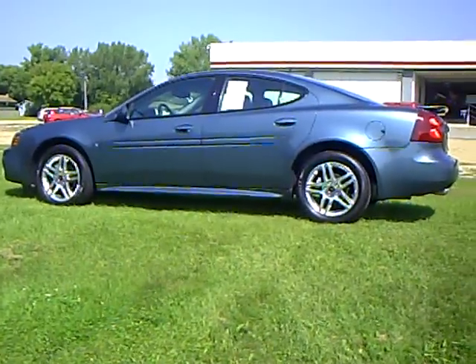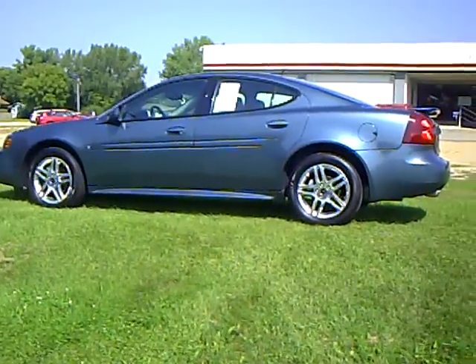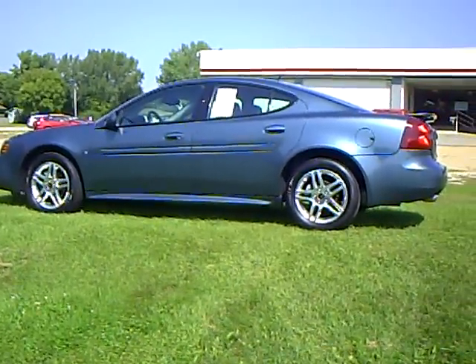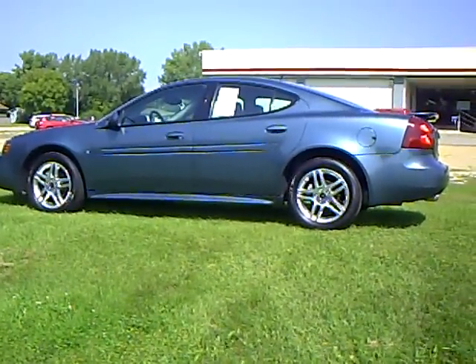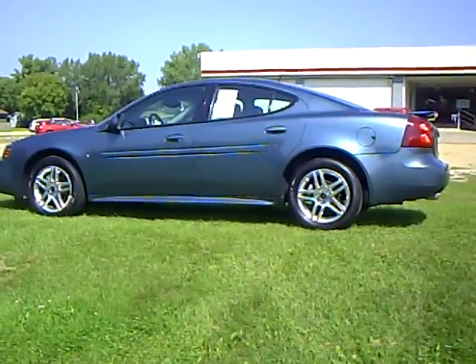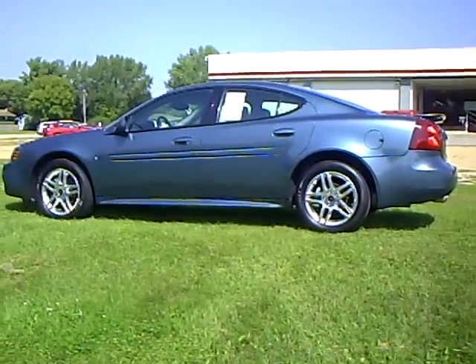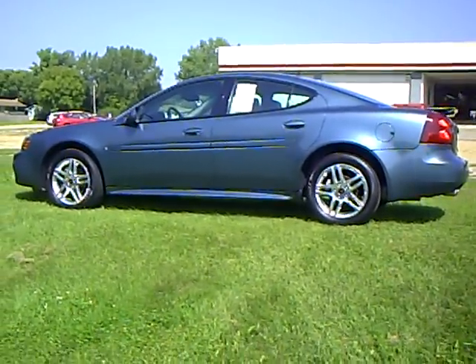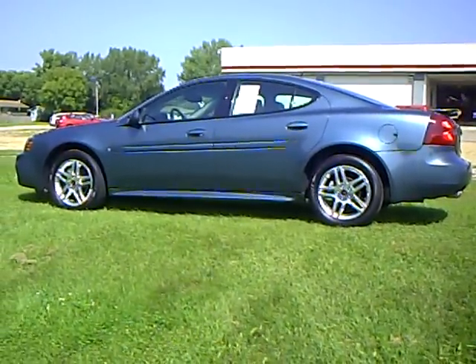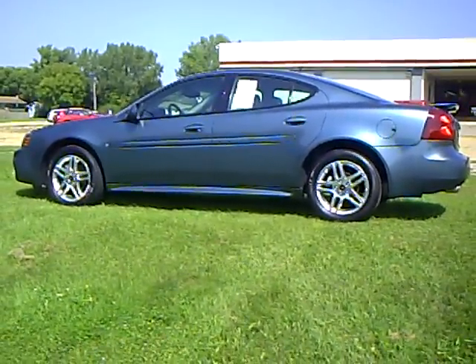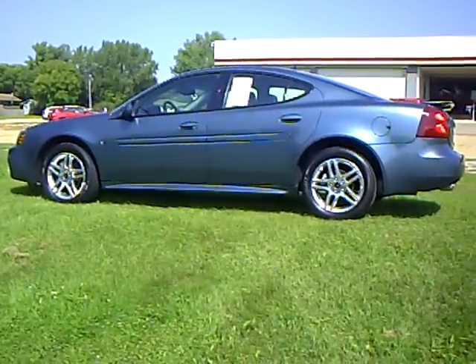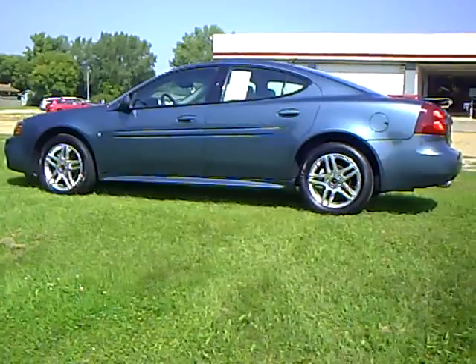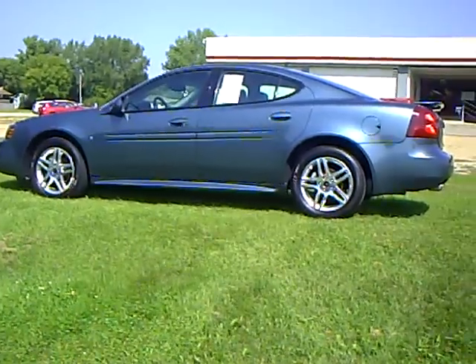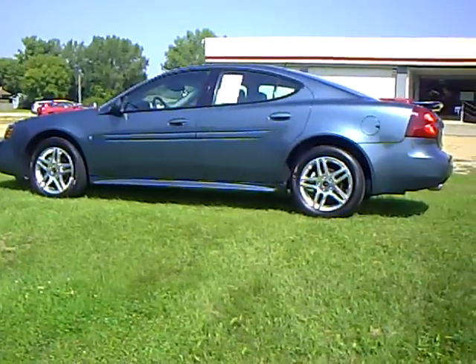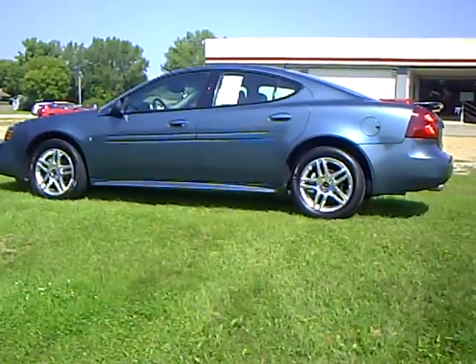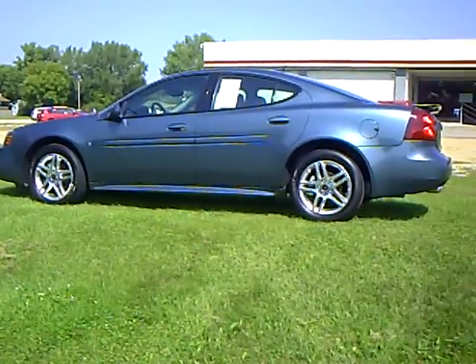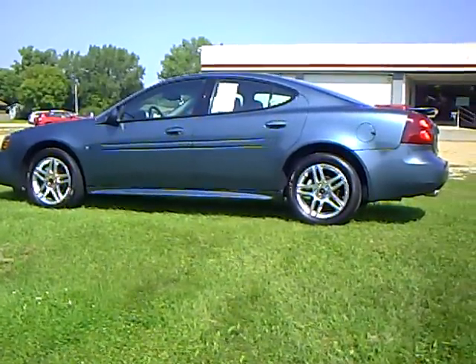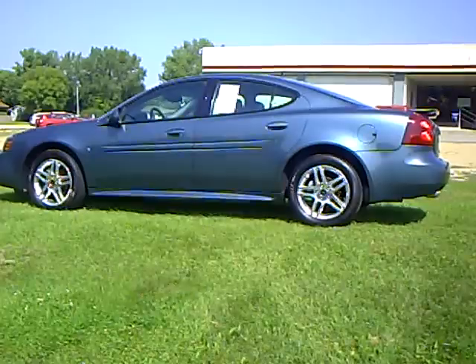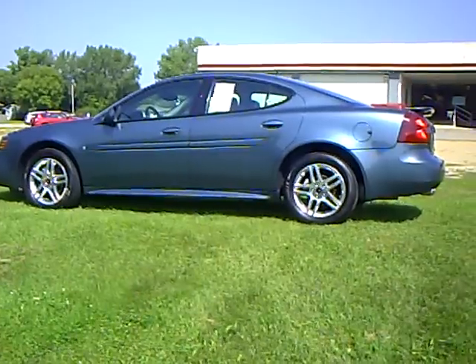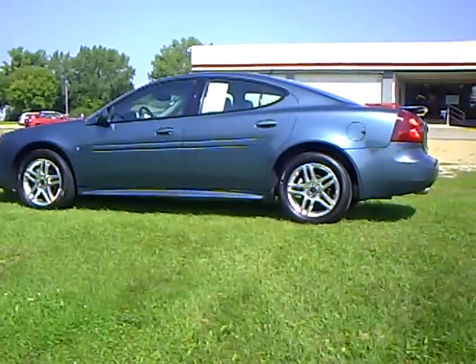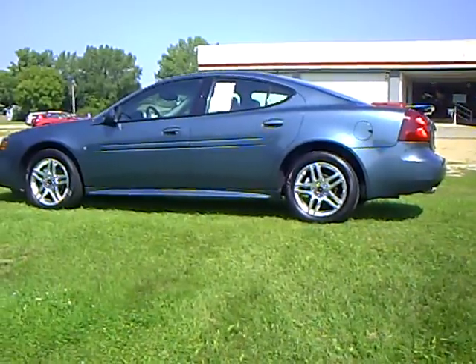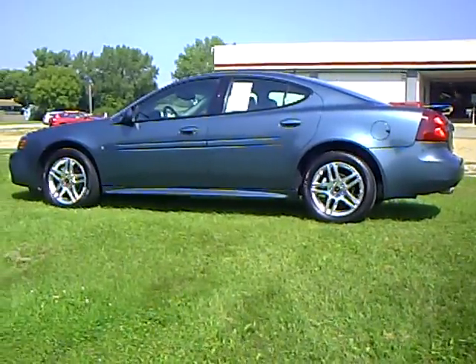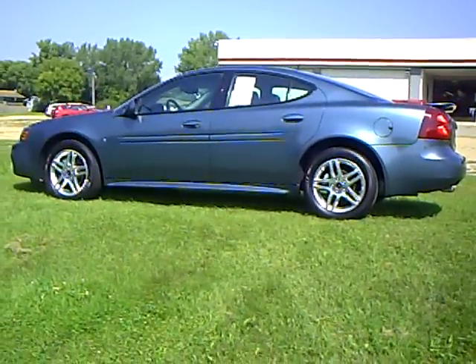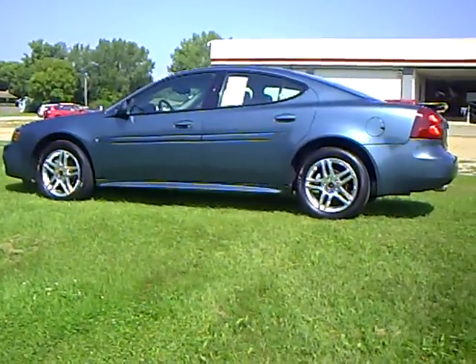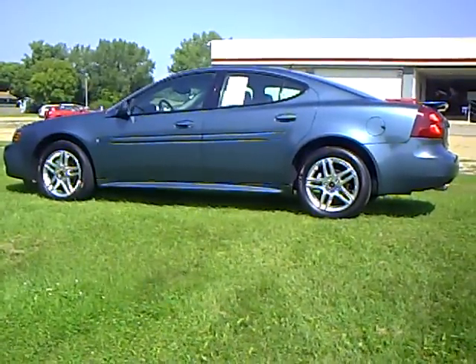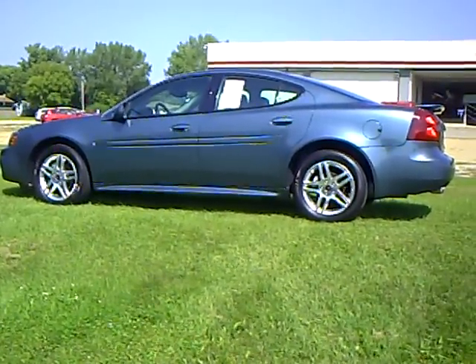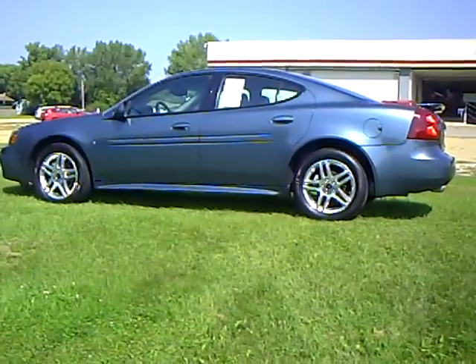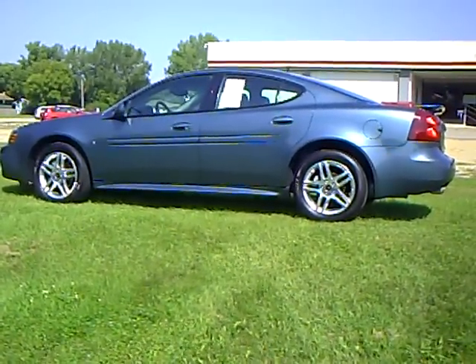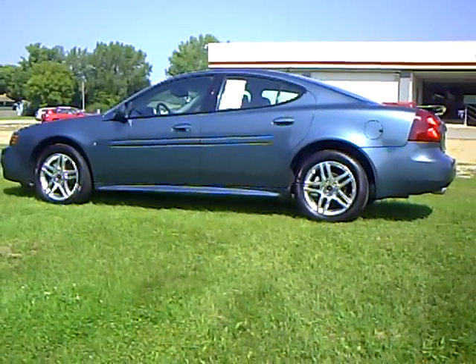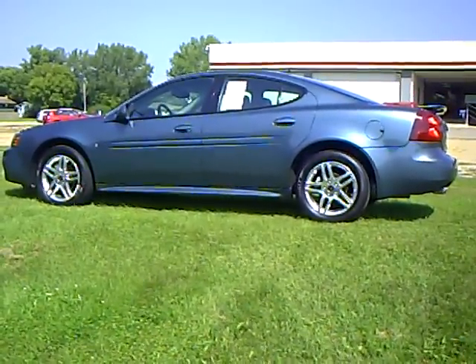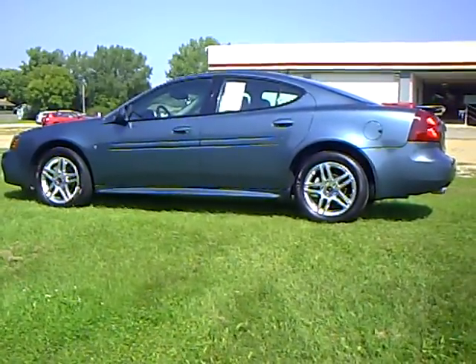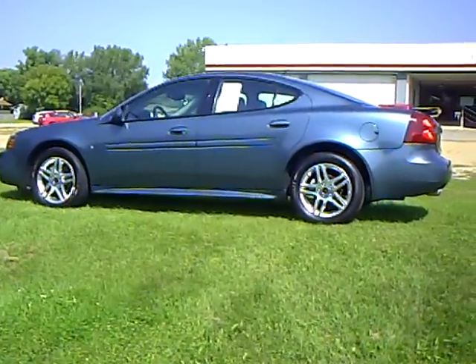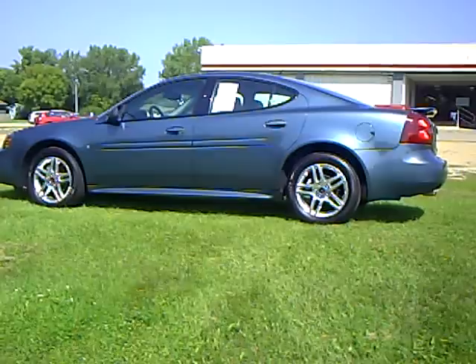Hi, my name is Ralph Rasmussen. I'm with Mills Auto Center in Wilmer, Minnesota, and in front of me I have a 2006 Pontiac Grand Prix GT. It's stock number 4U, 090-119.